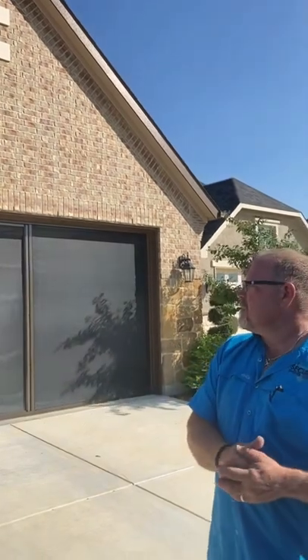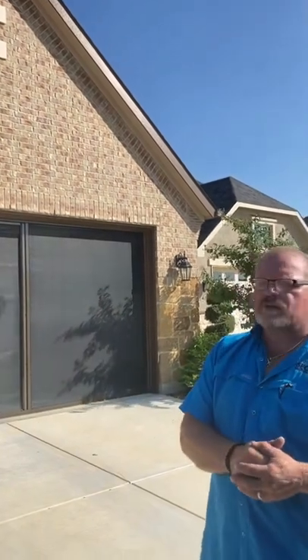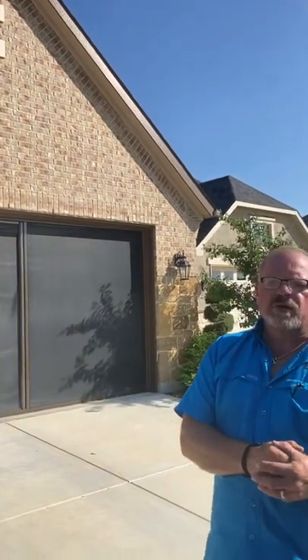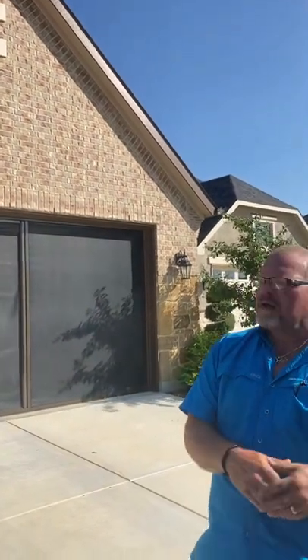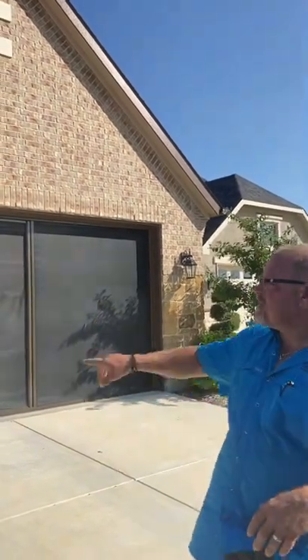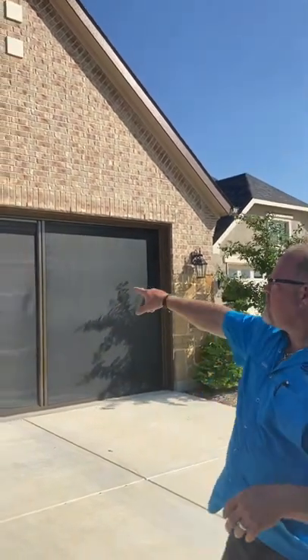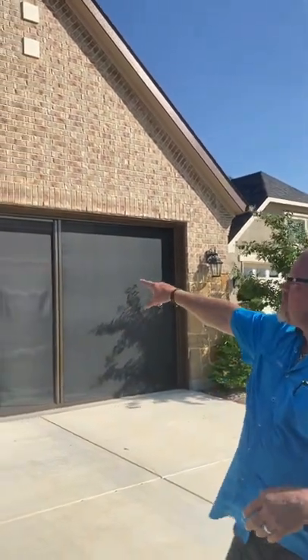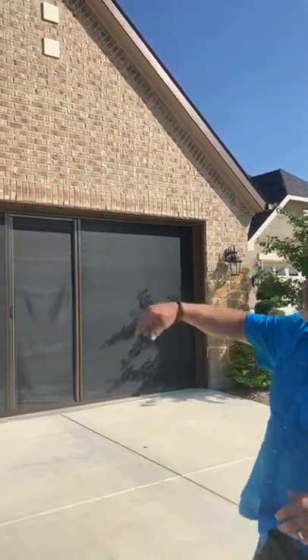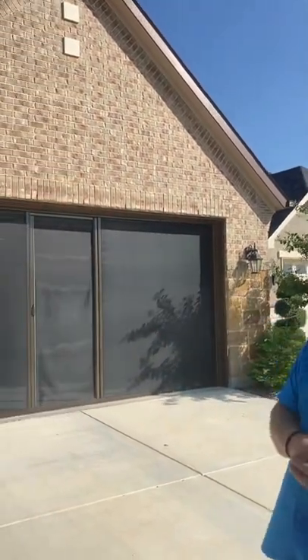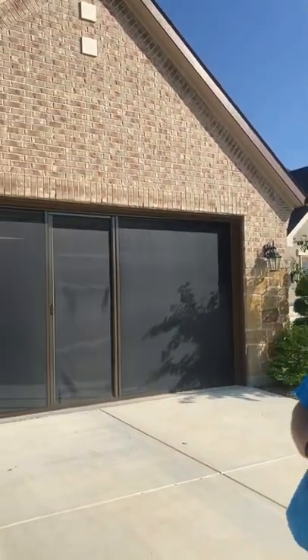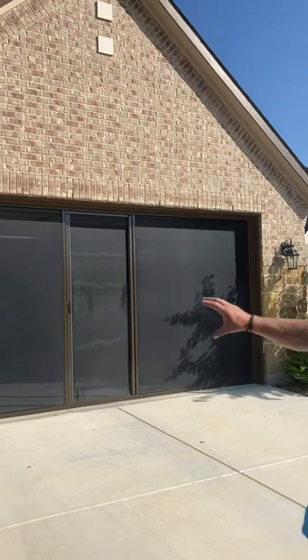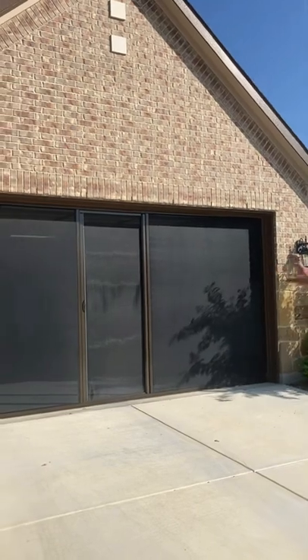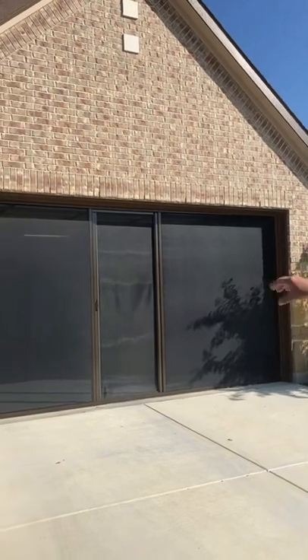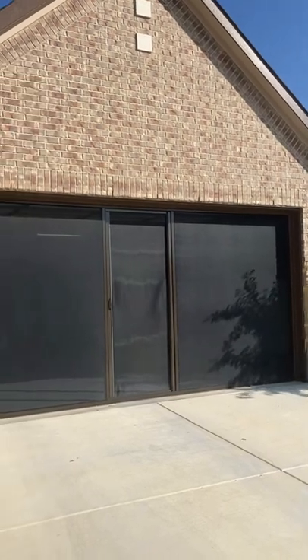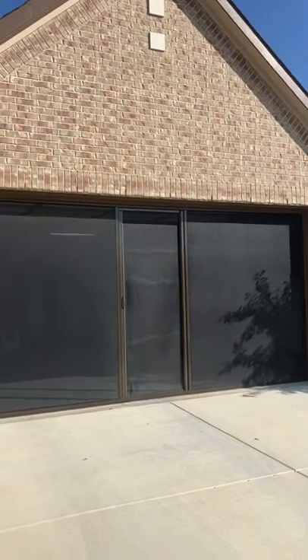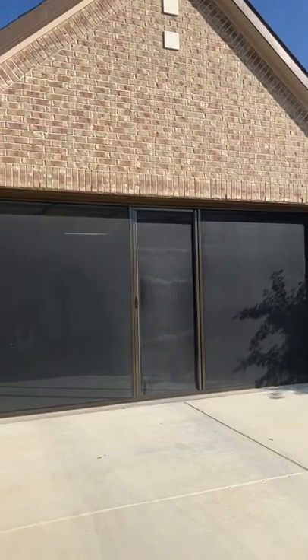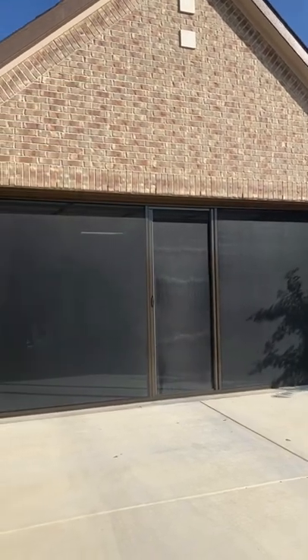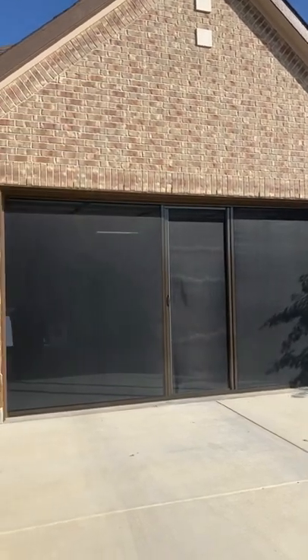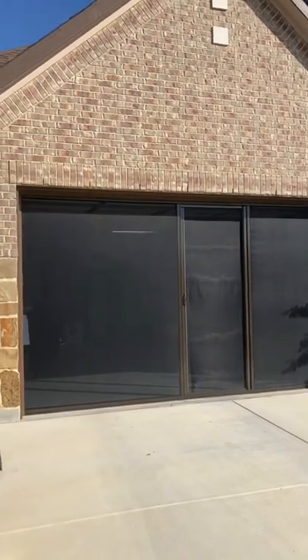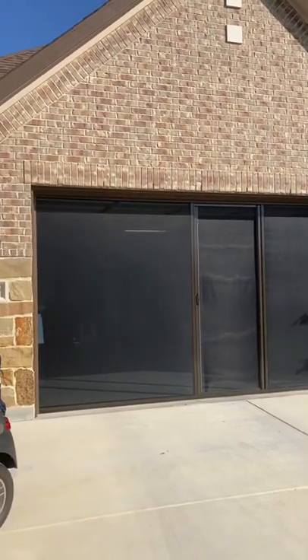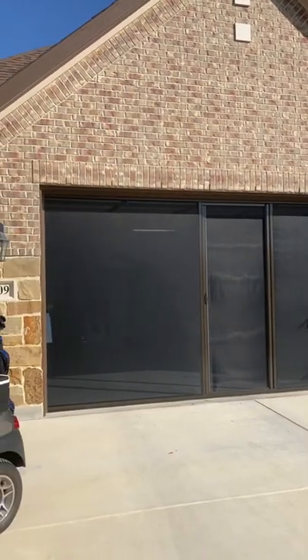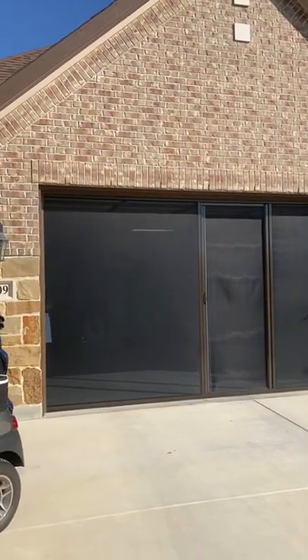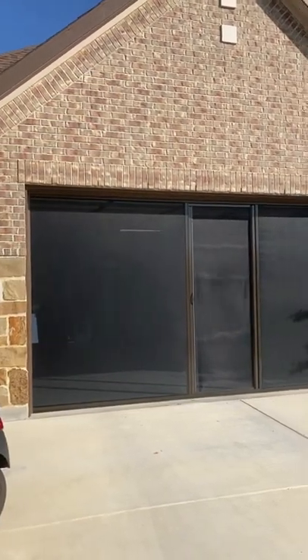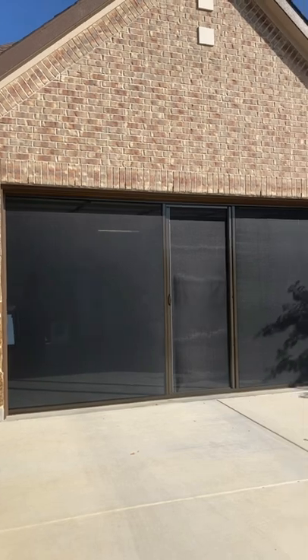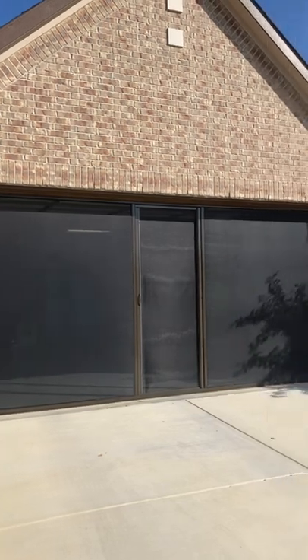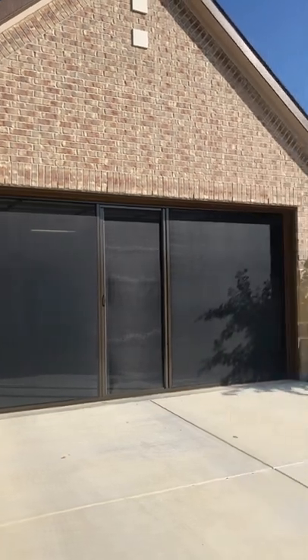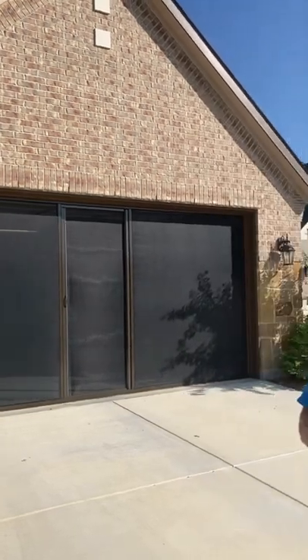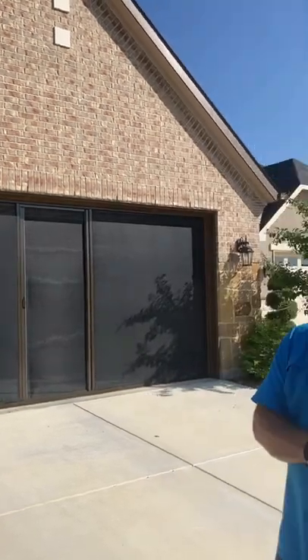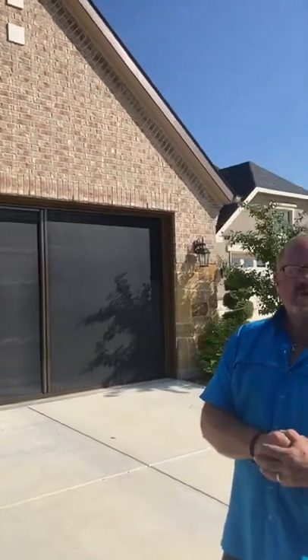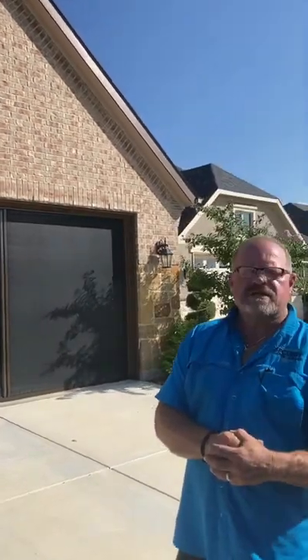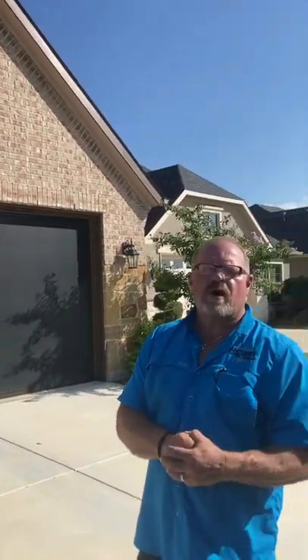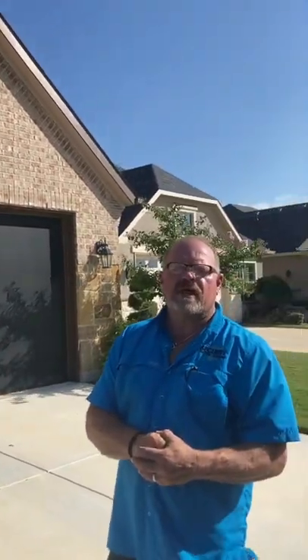So this works really well. This happens to be black super screen with a bronze extrusion, so it matches well with this house's trim and its brick. Let us know how we can help you with your screen needs. We appreciate you watching. Thank you.